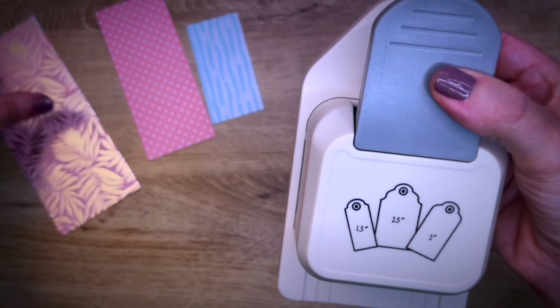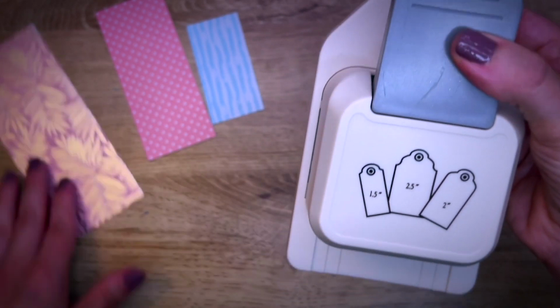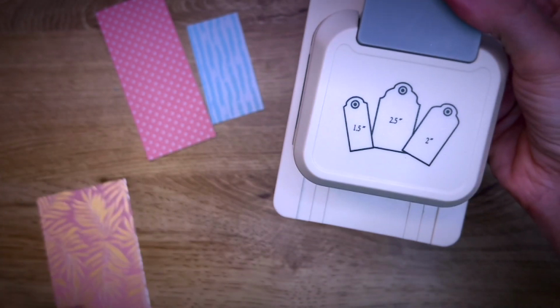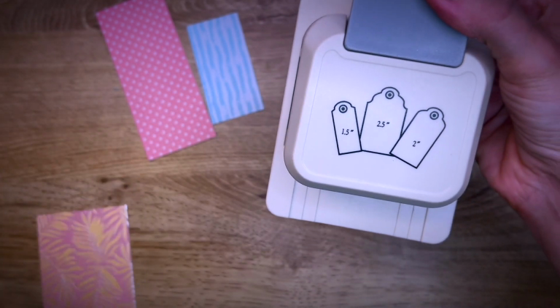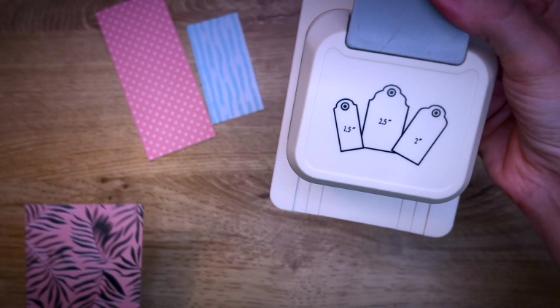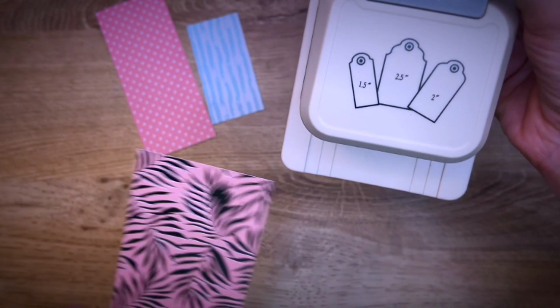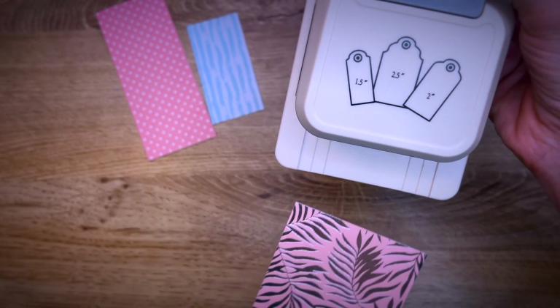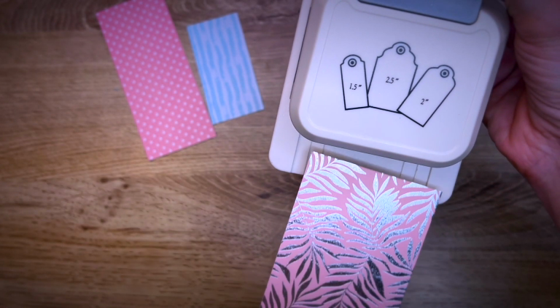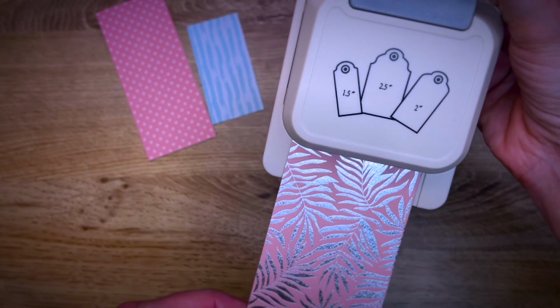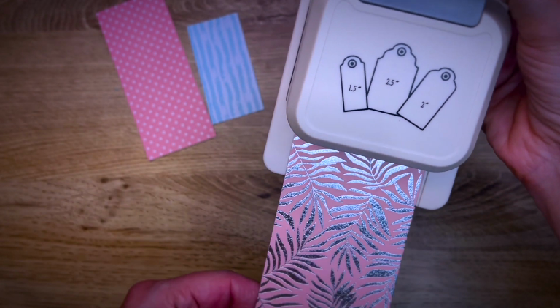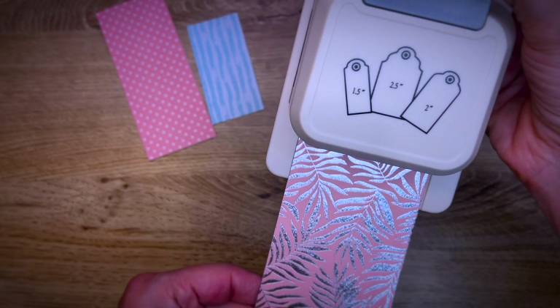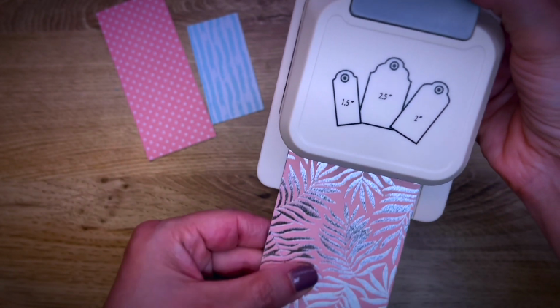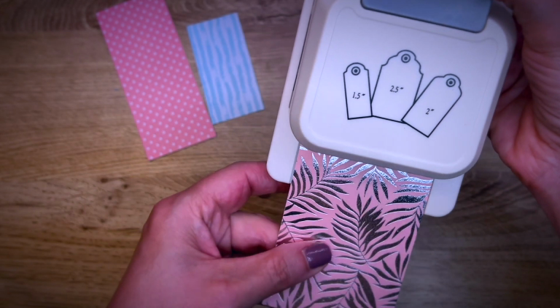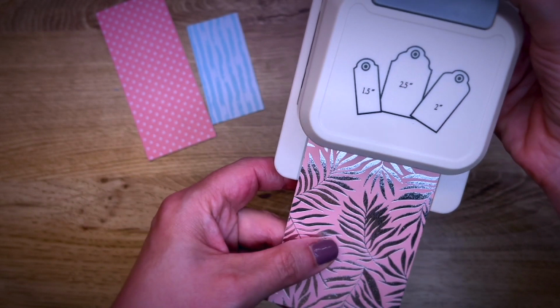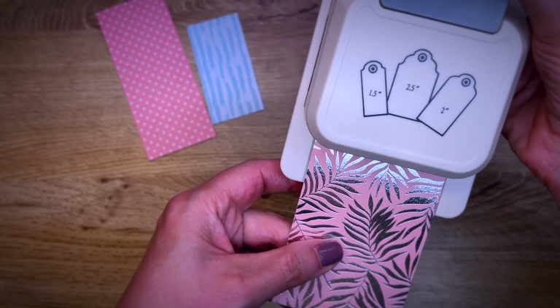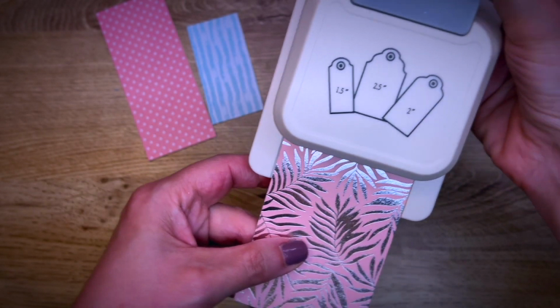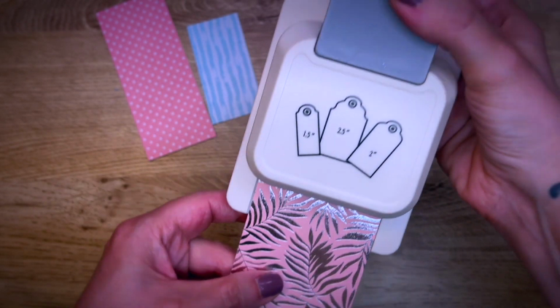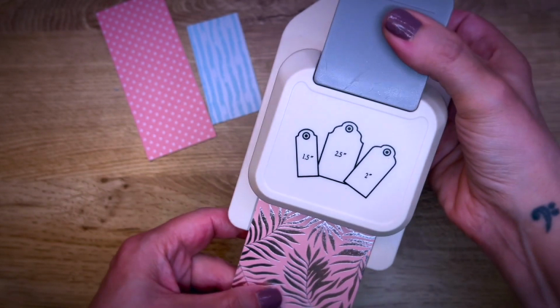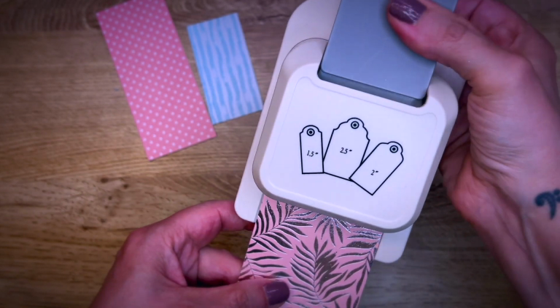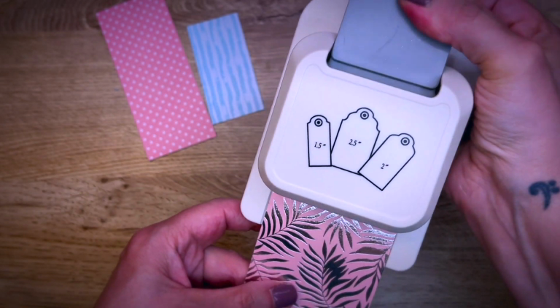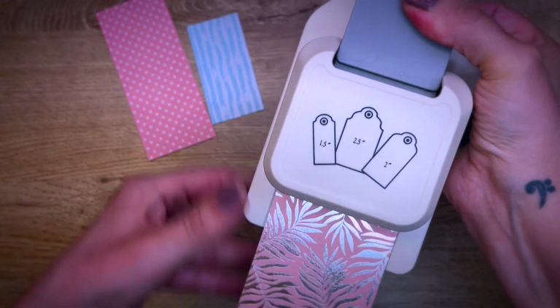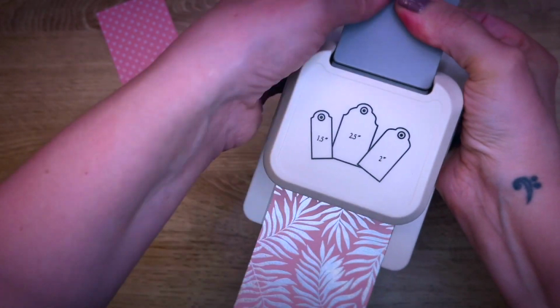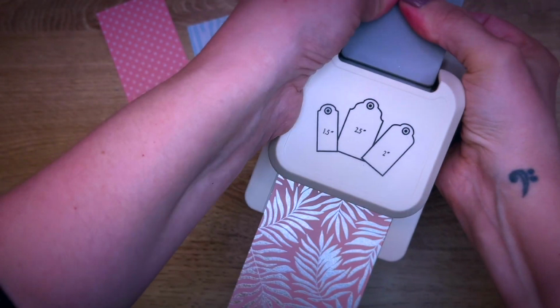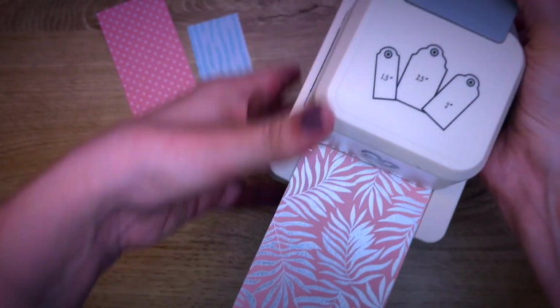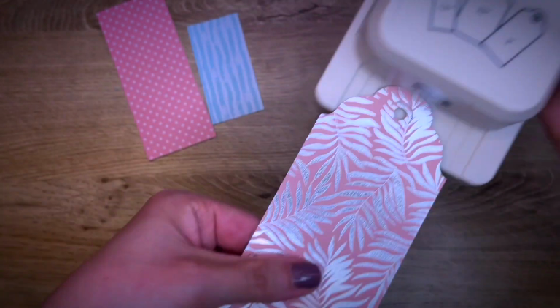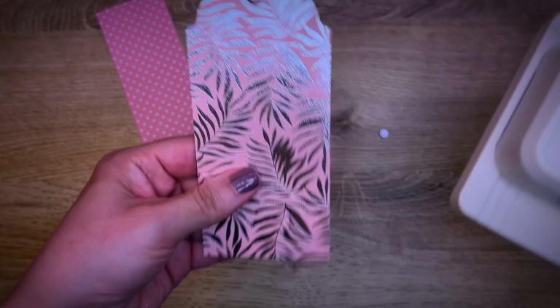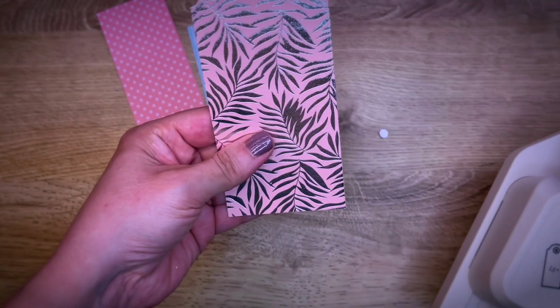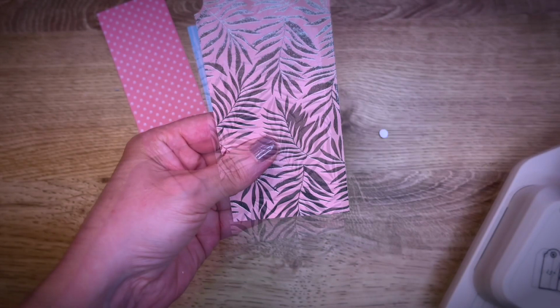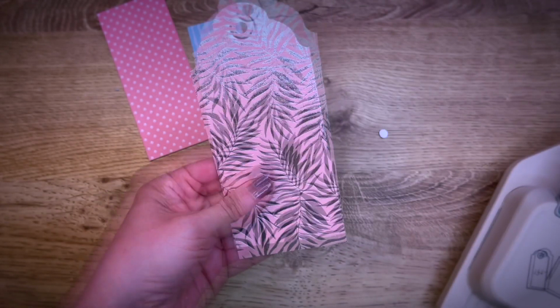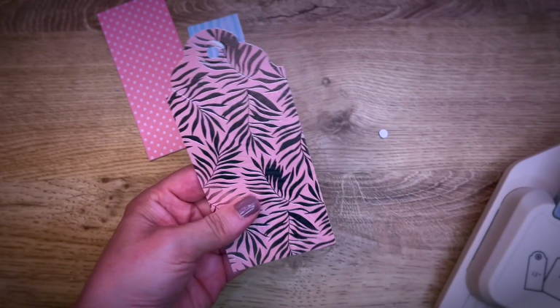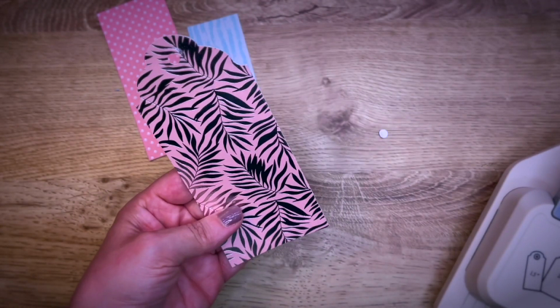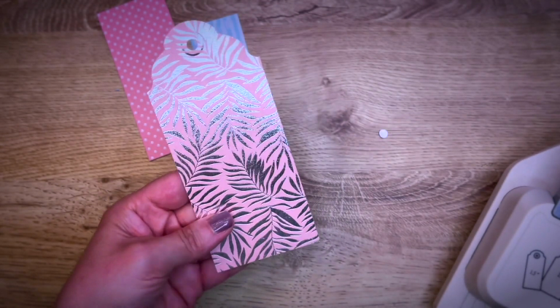Let's try with the biggest possibility here. You just slide it into the tag punch, give it a punch, and this is how the tag comes out.